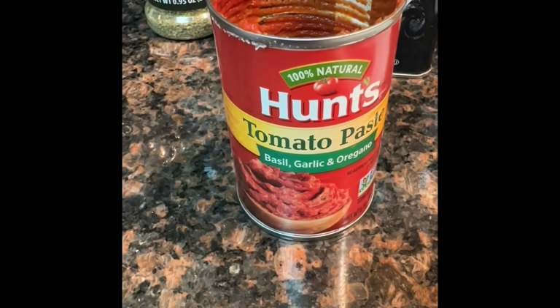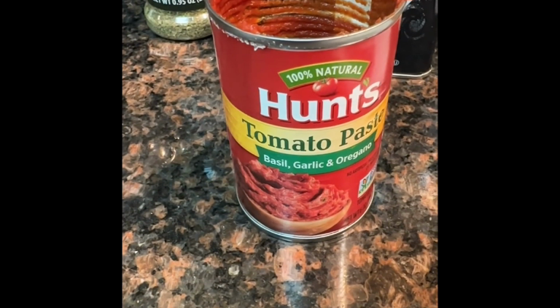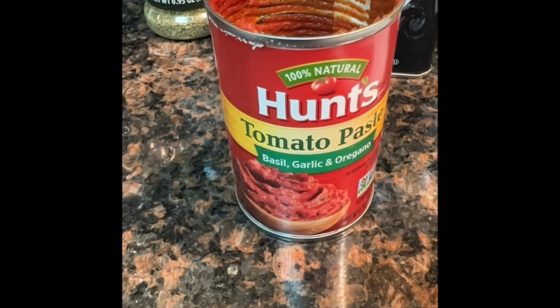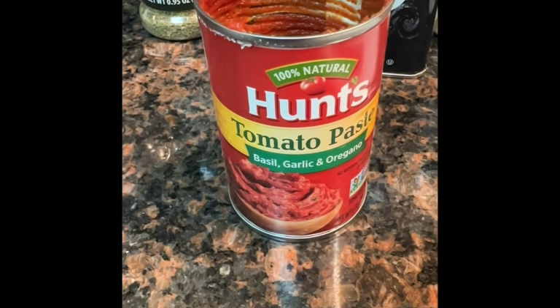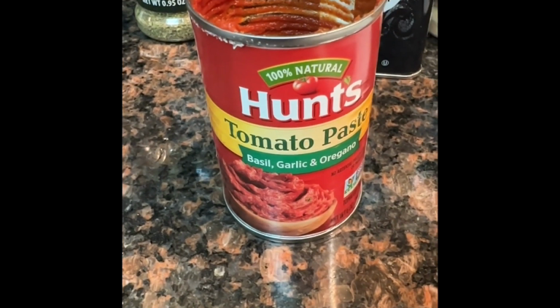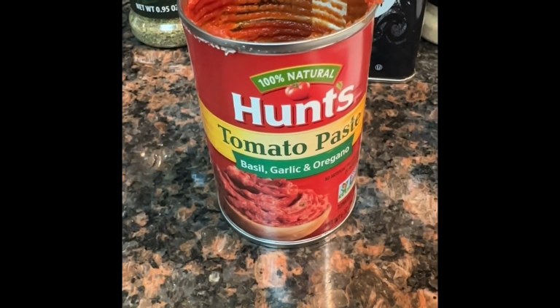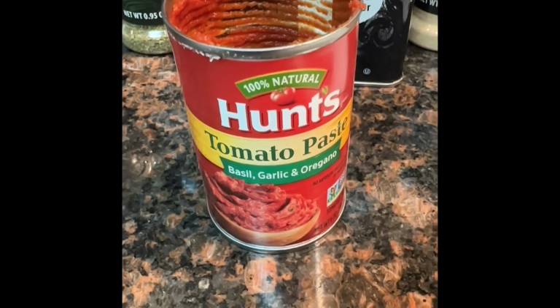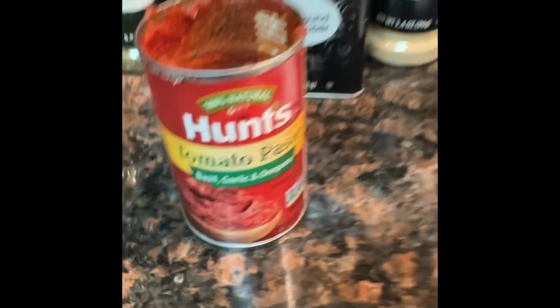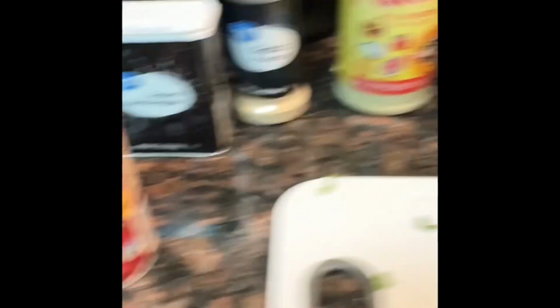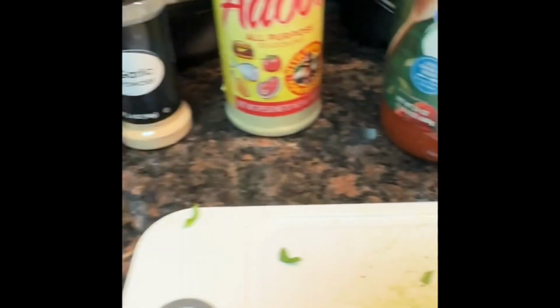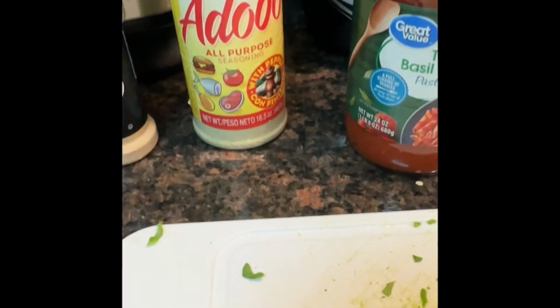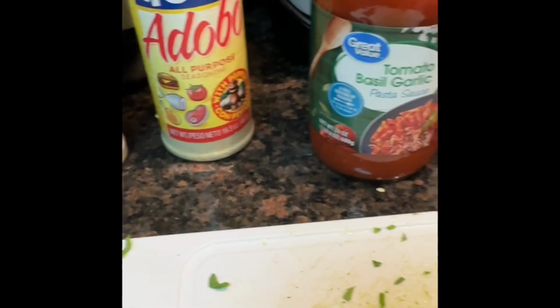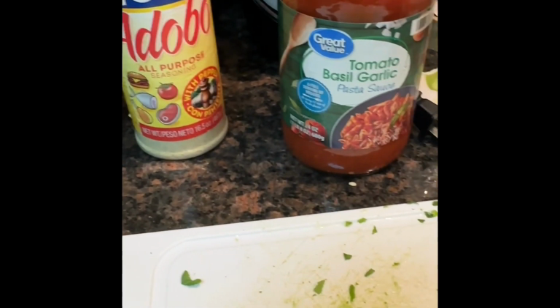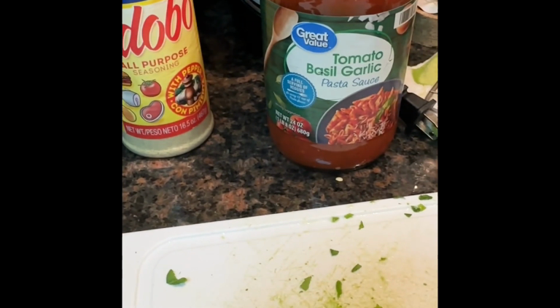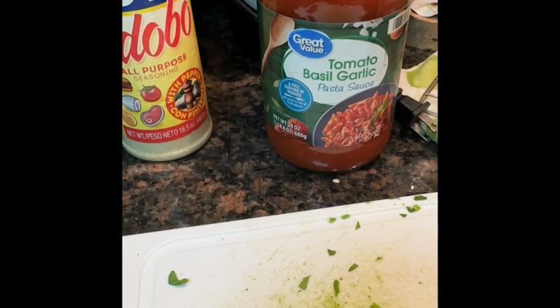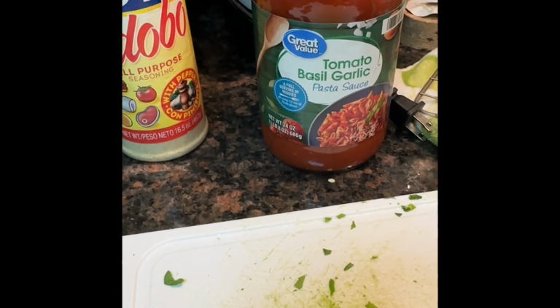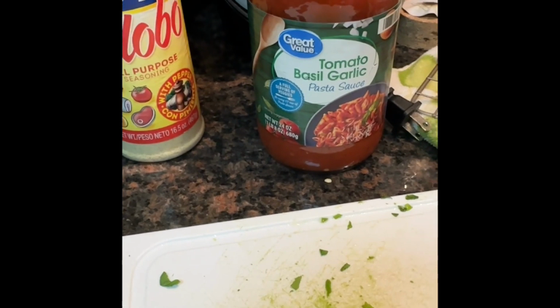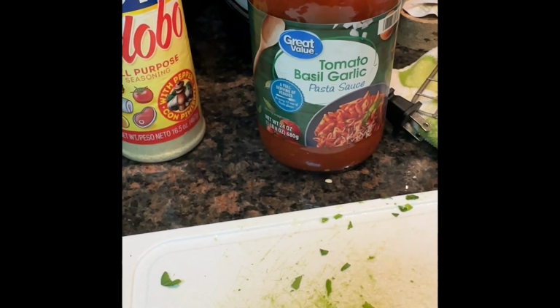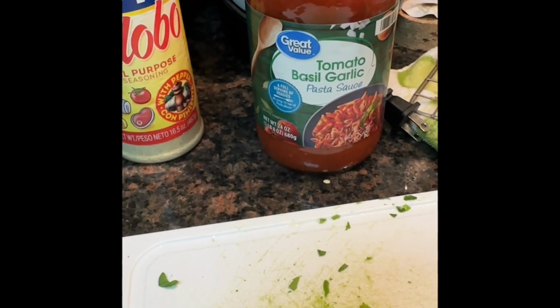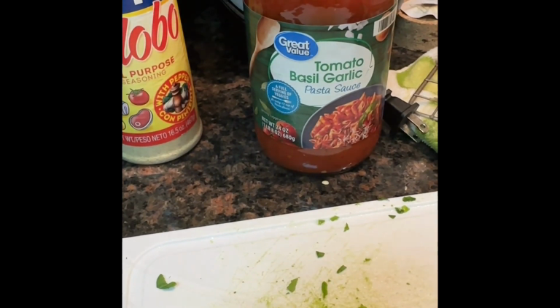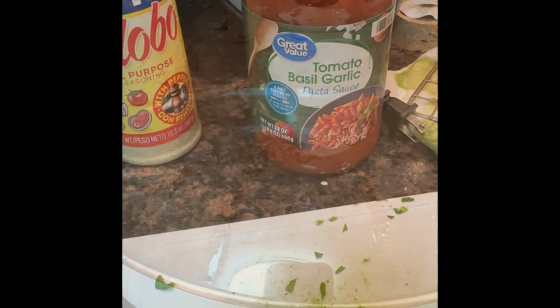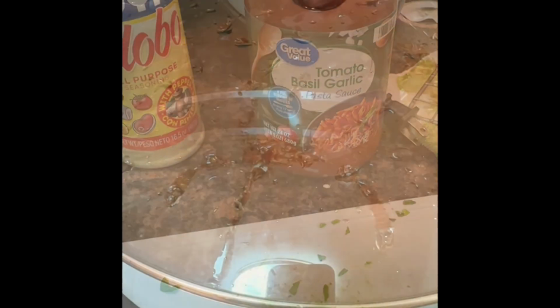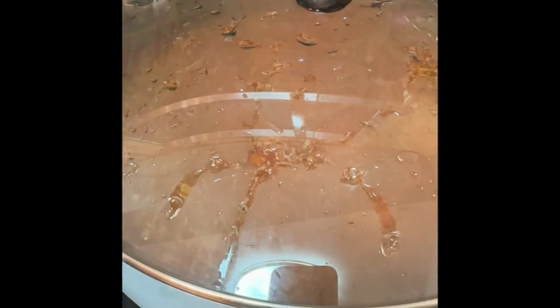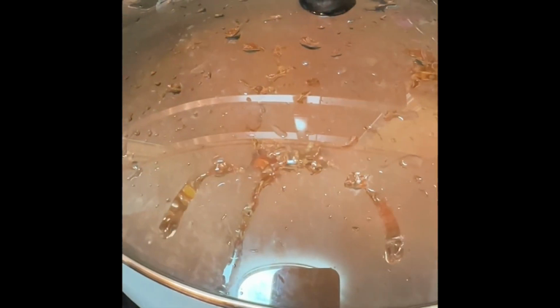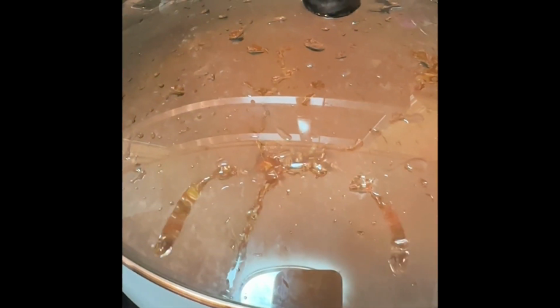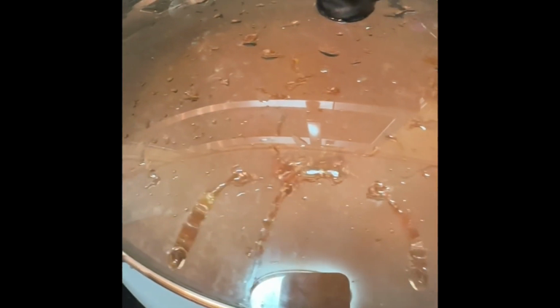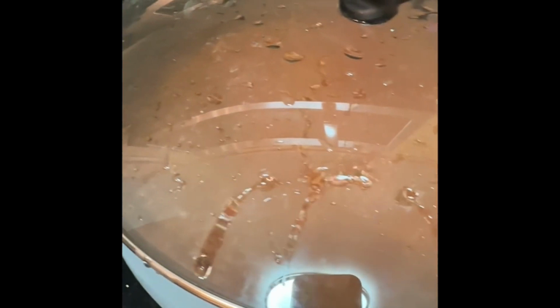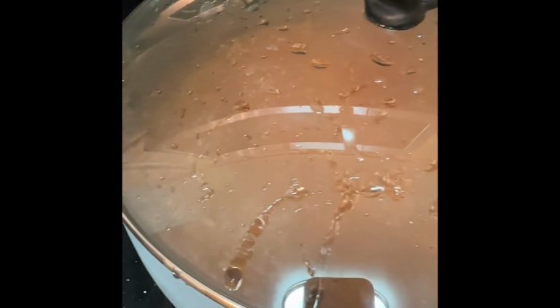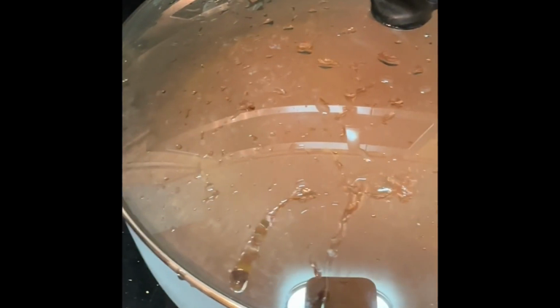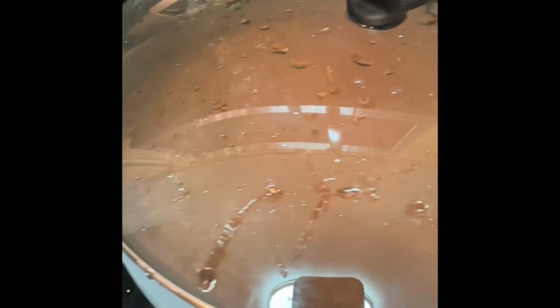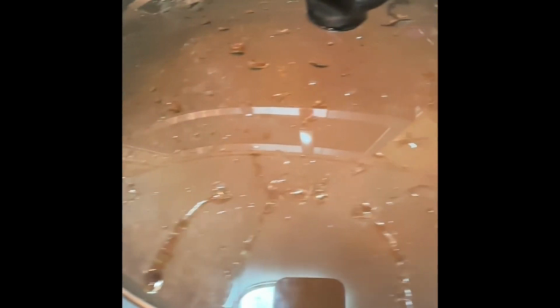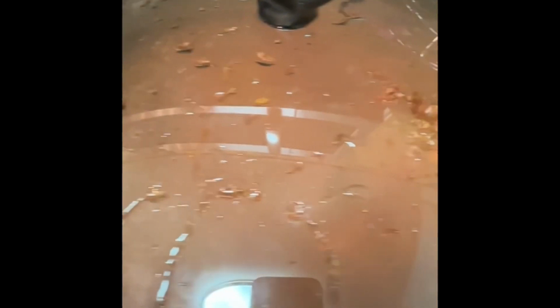Add some tomato paste and then add your spaghetti sauce. Put the top on your pan and let that simmer.